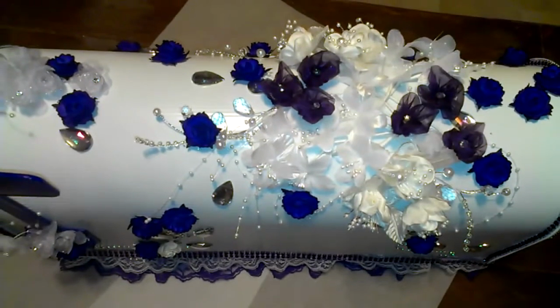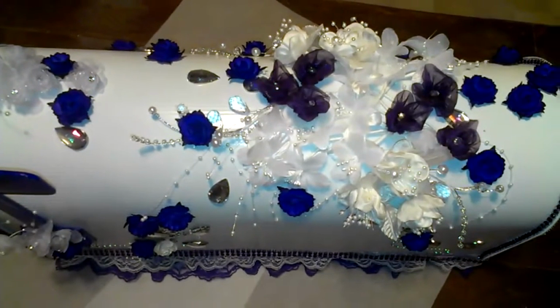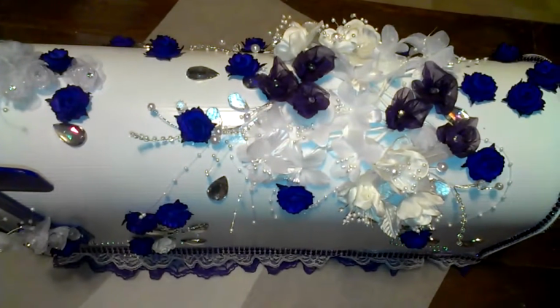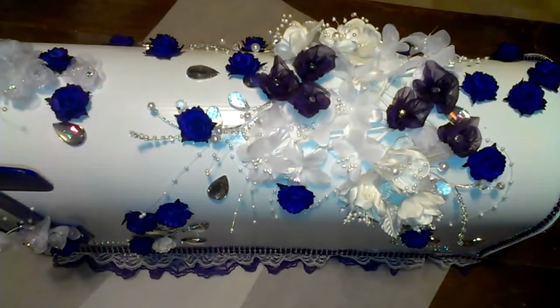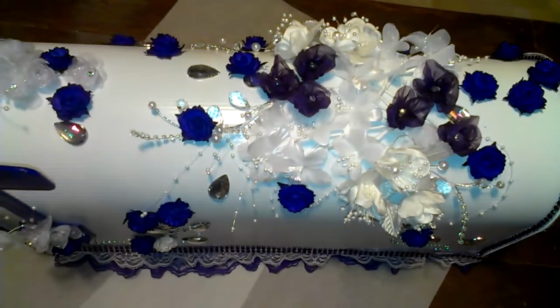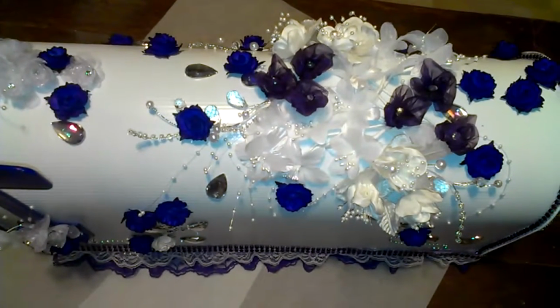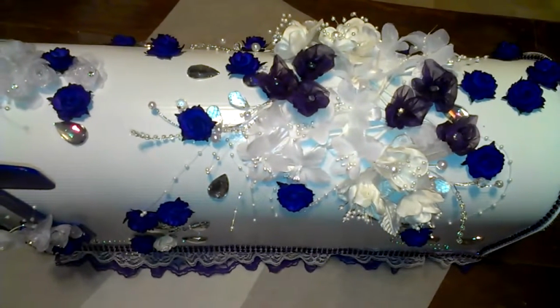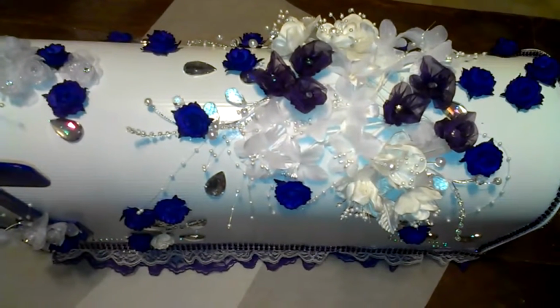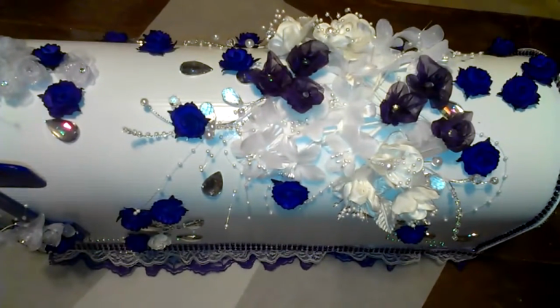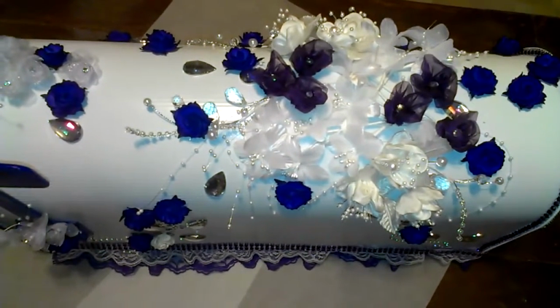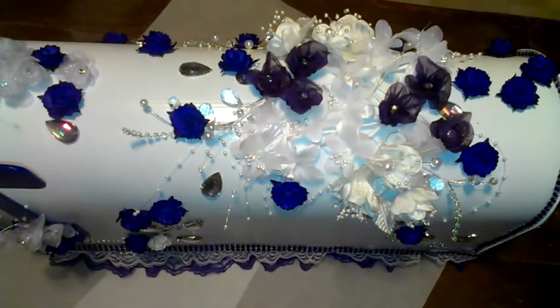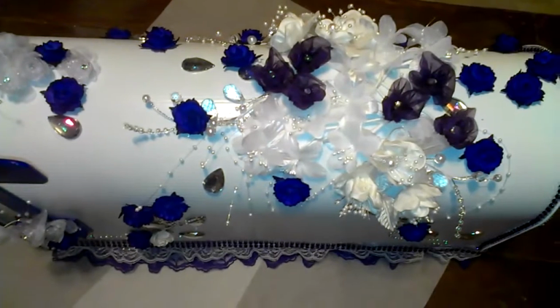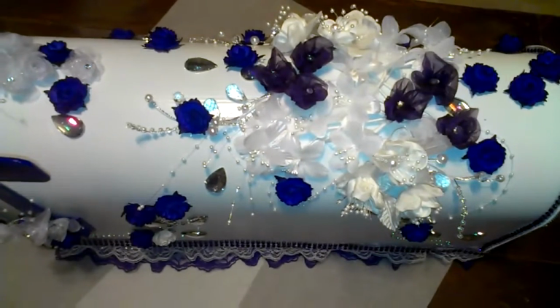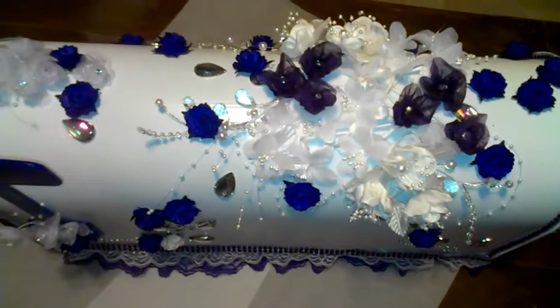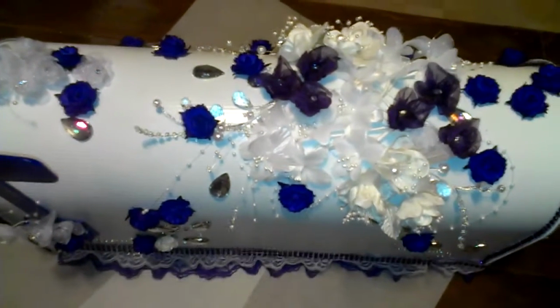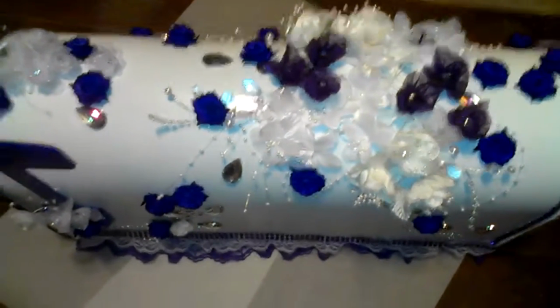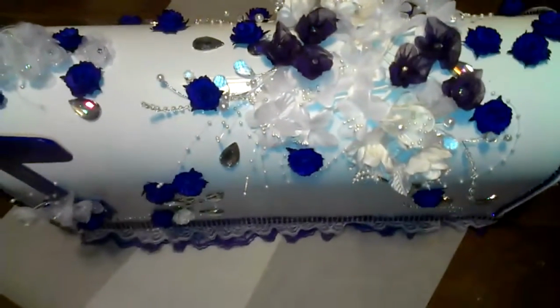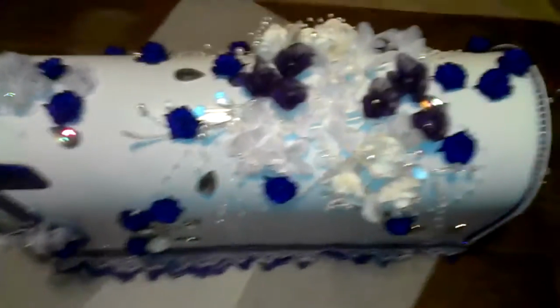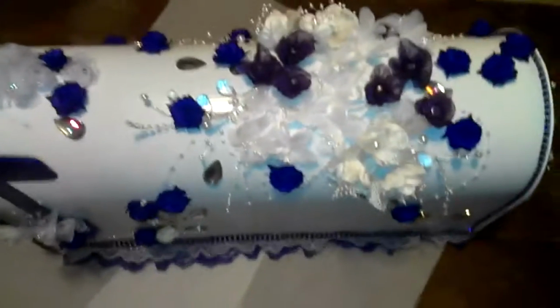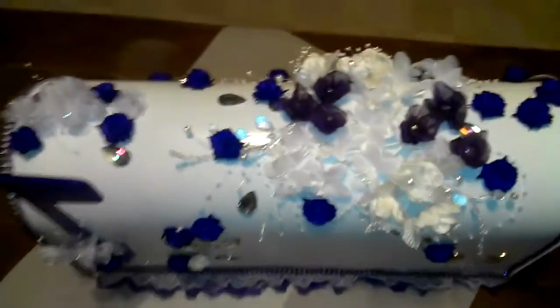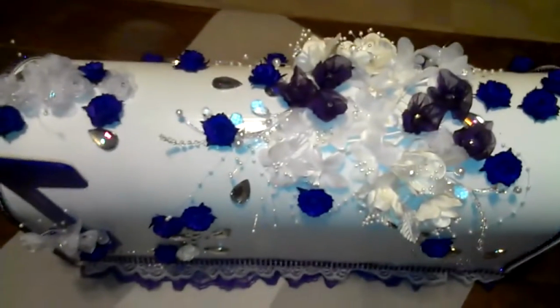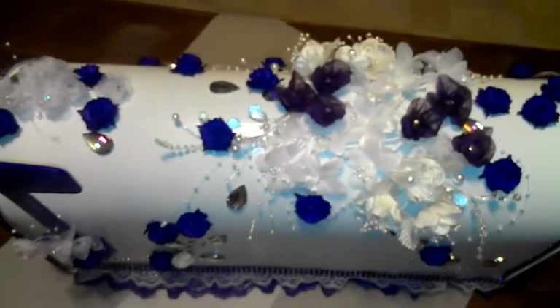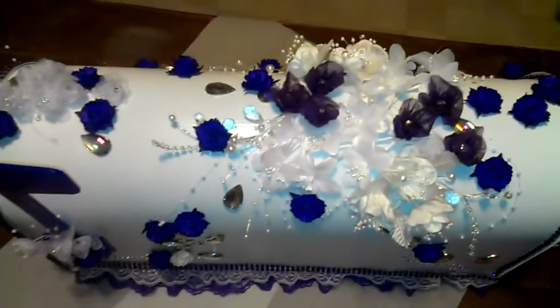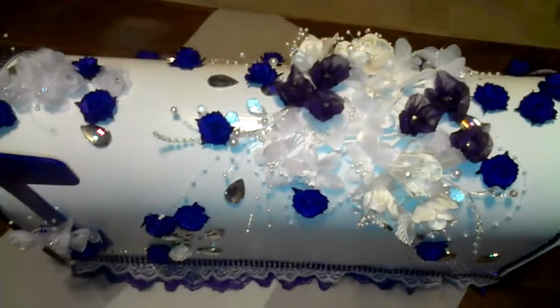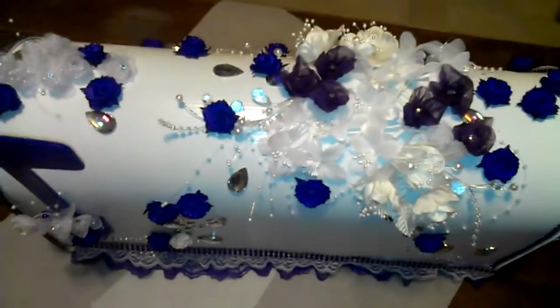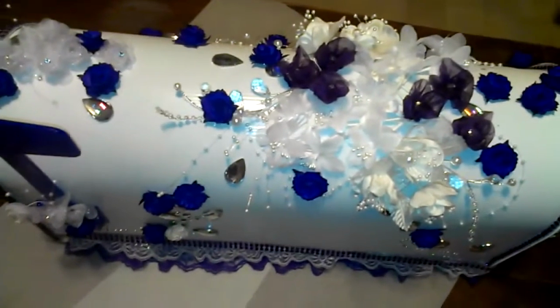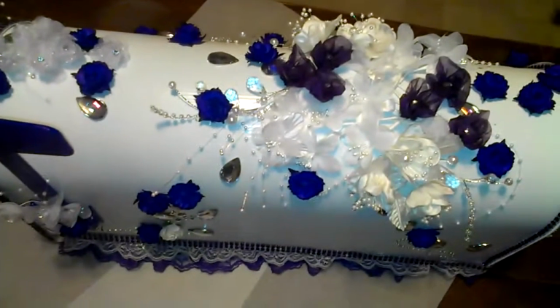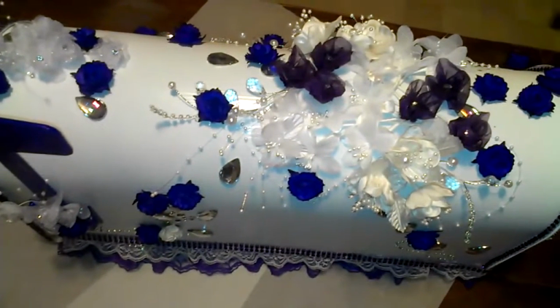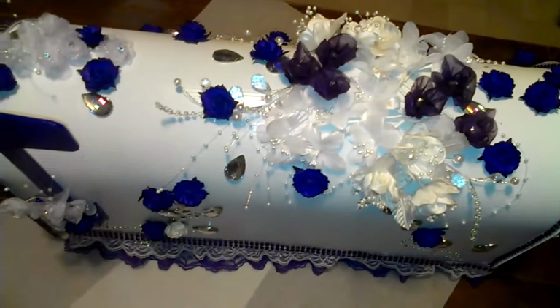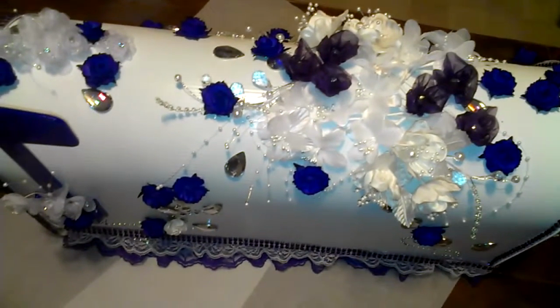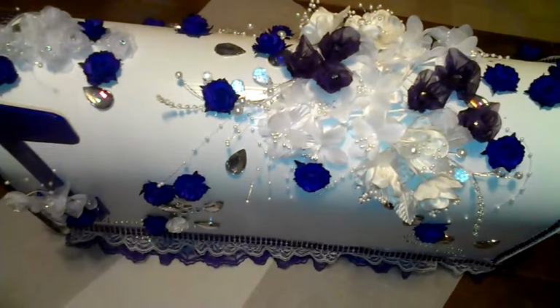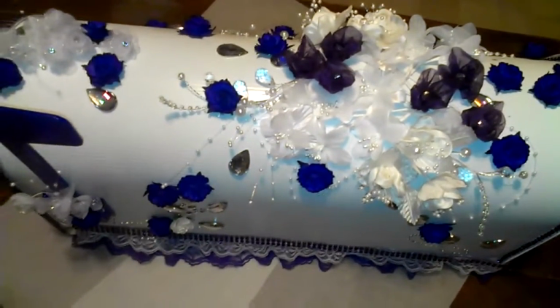A girl who's having the wedding wanted her theme as dark purple and white. So she wanted rhinestones, lace, their names on it, and I just added a few more things to it.